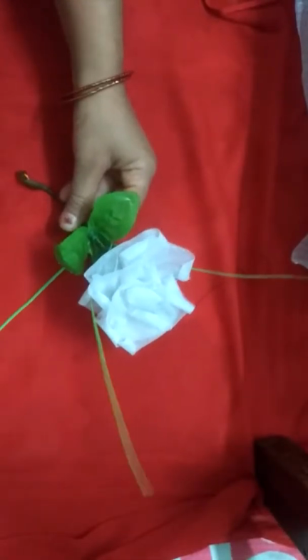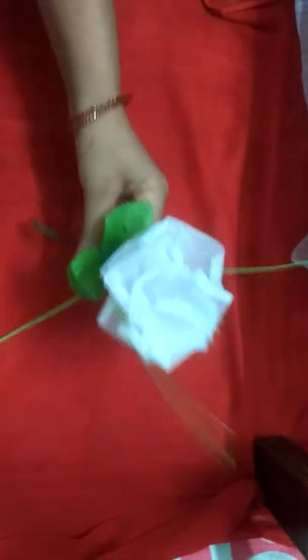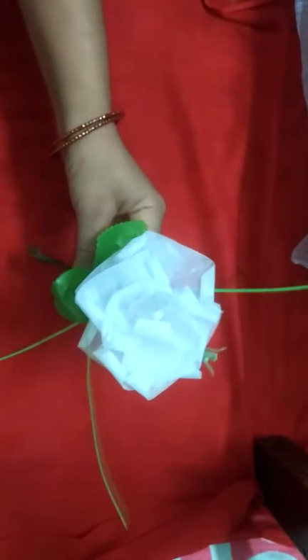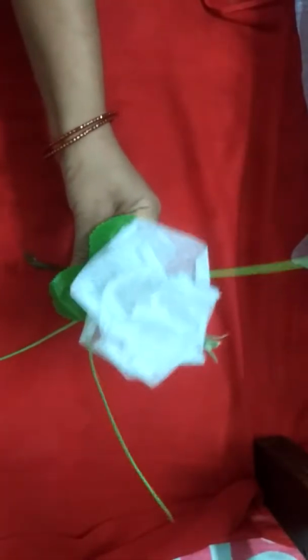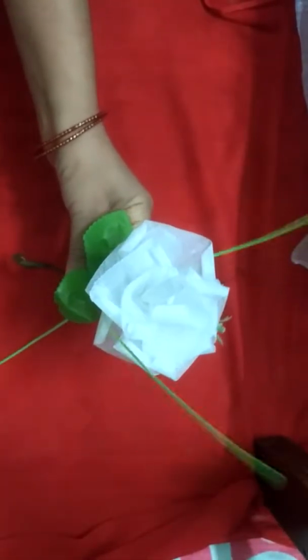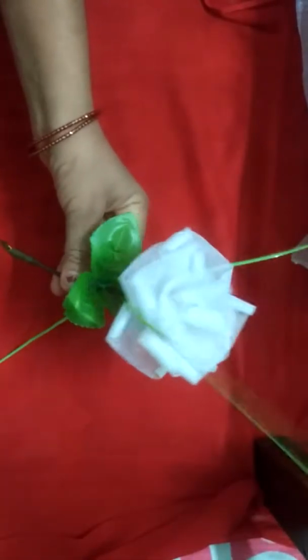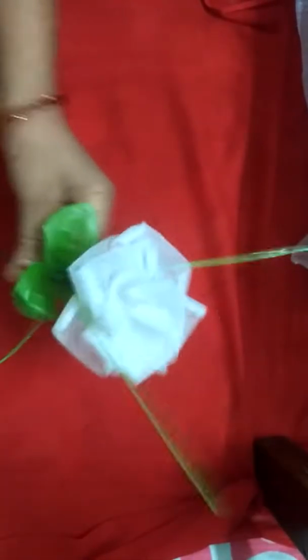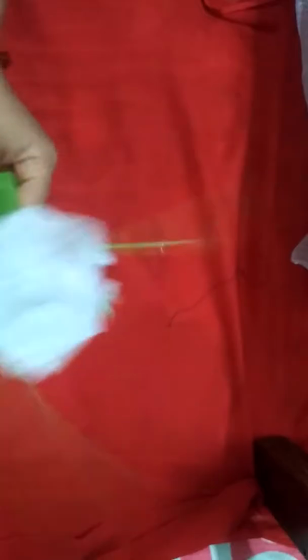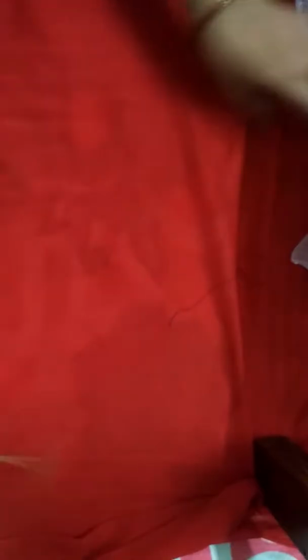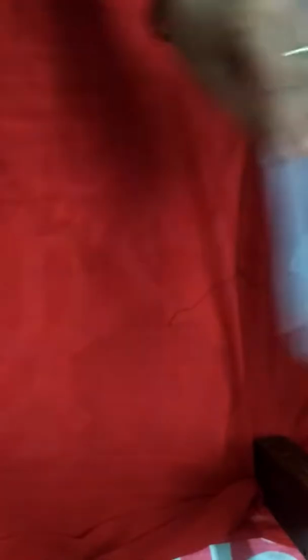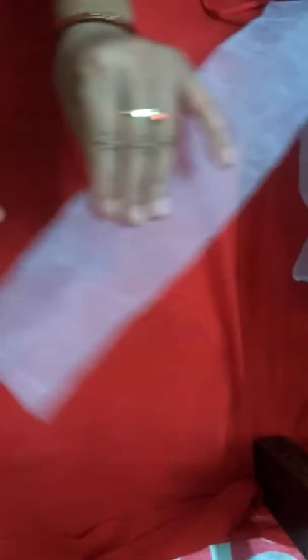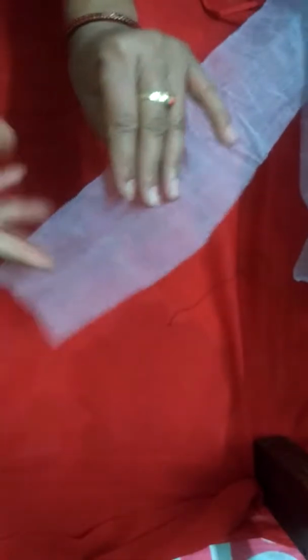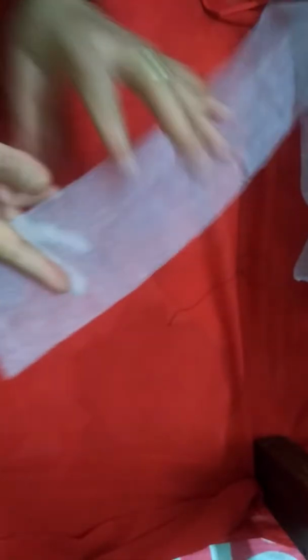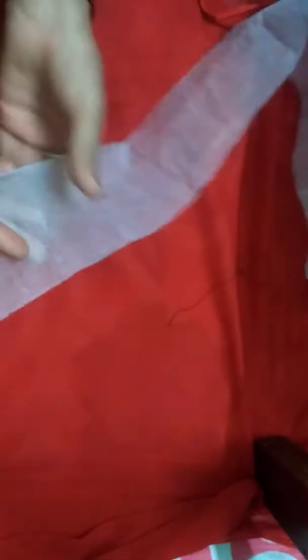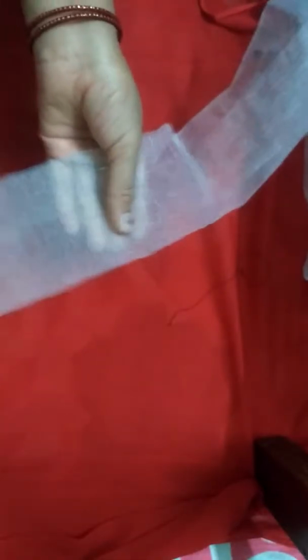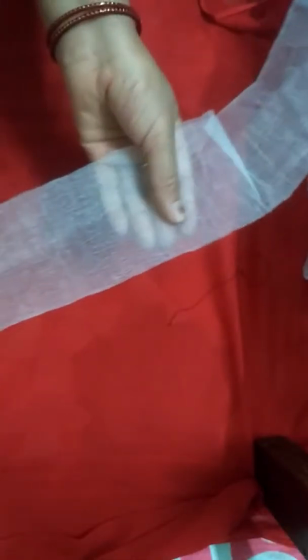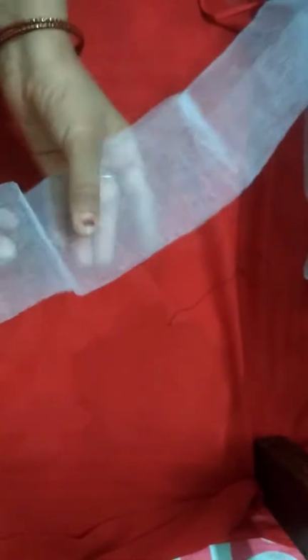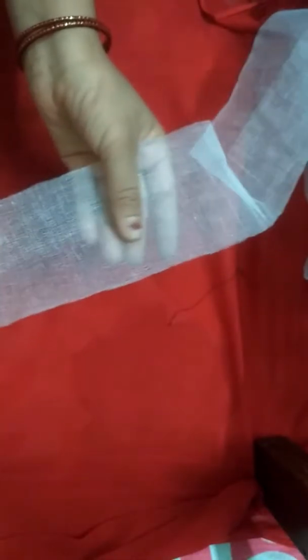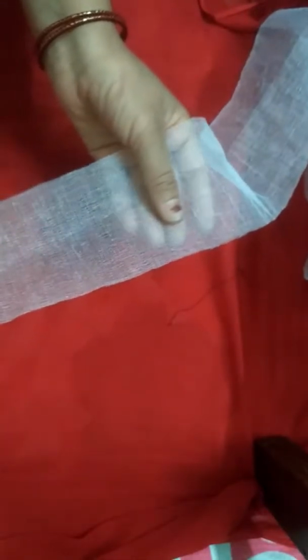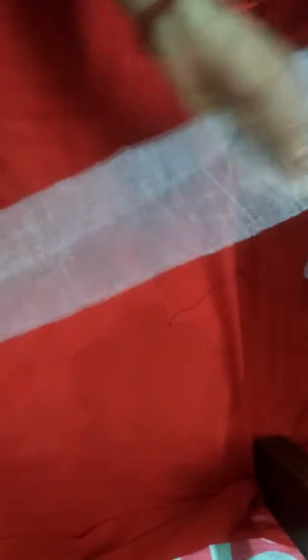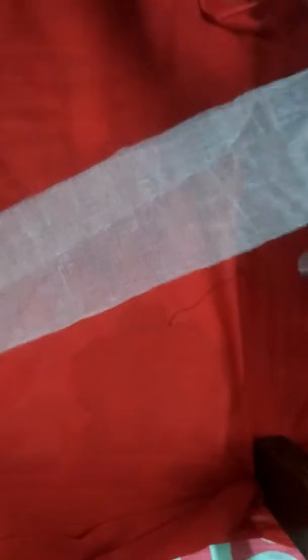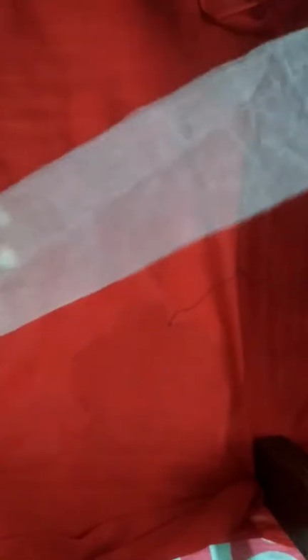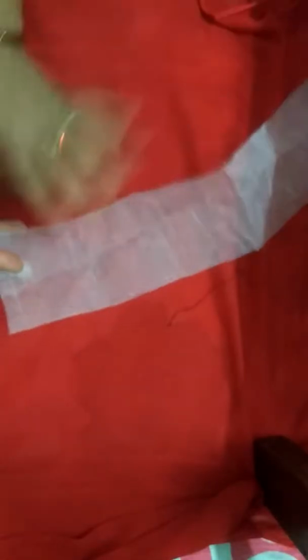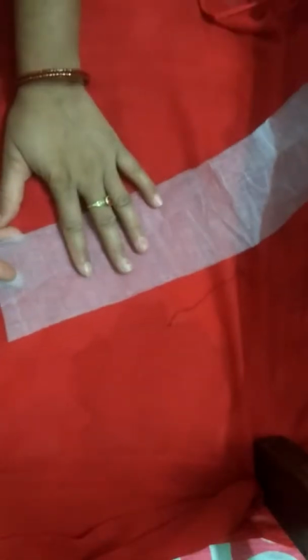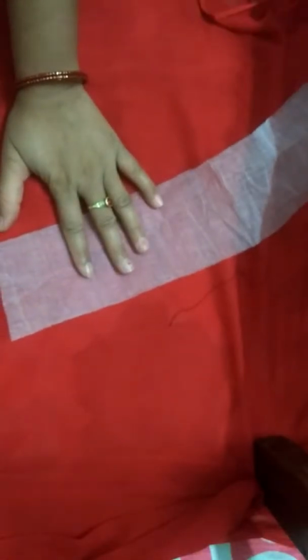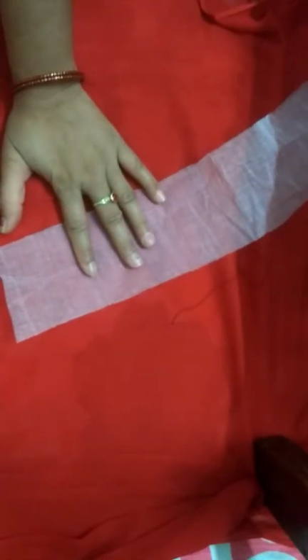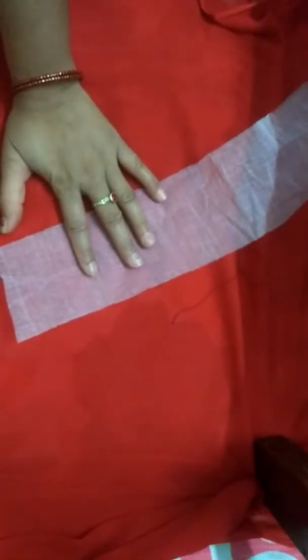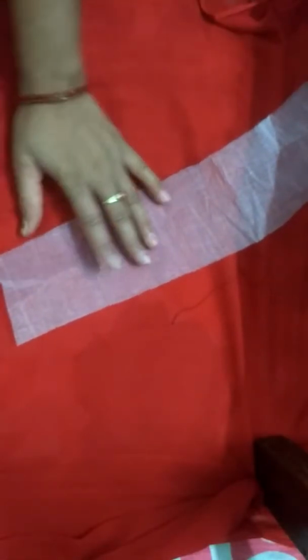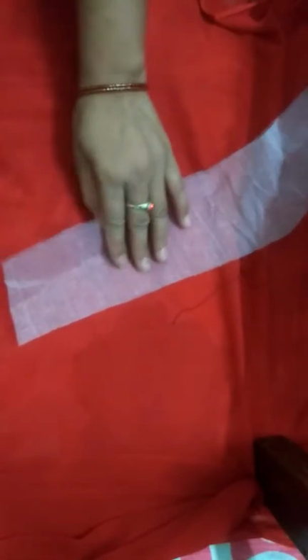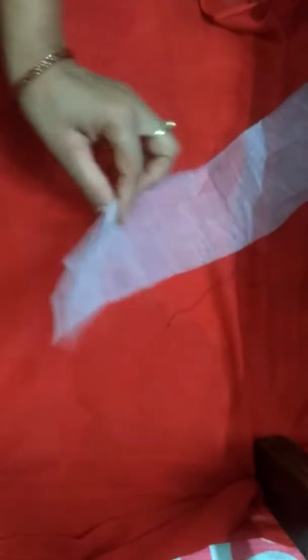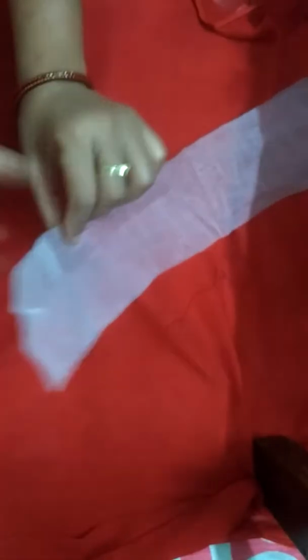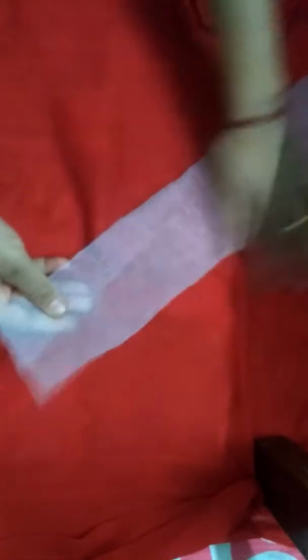I will tell you what I did. Before I have taken a bottle, I will tell you how to use a bottle. I have taken this bottle and I will take this bottle.